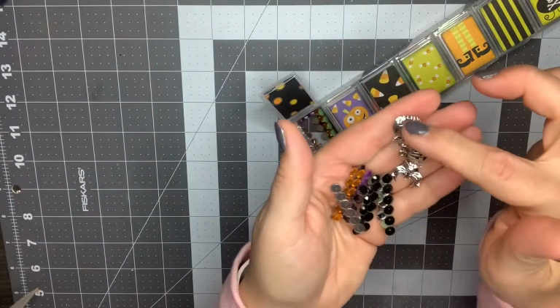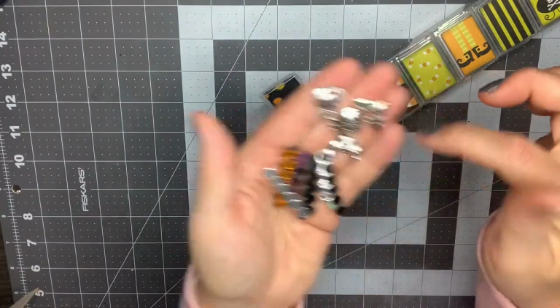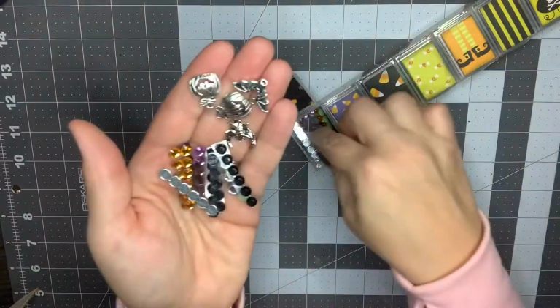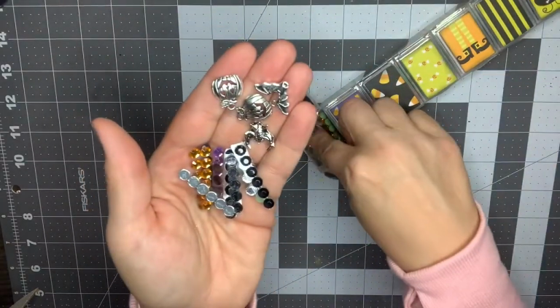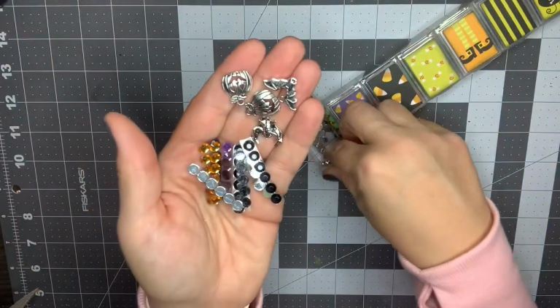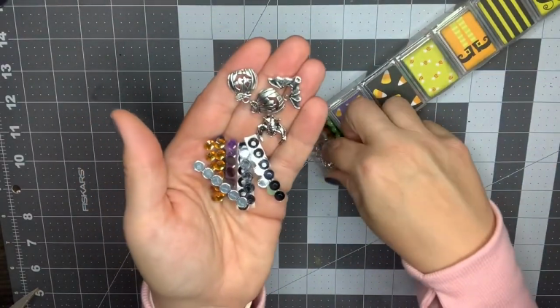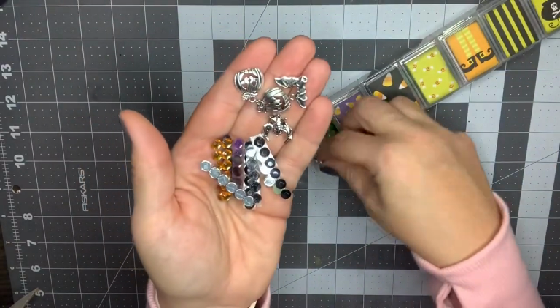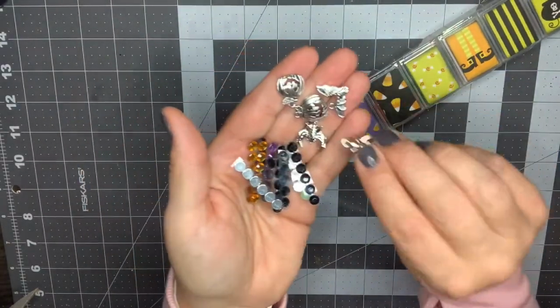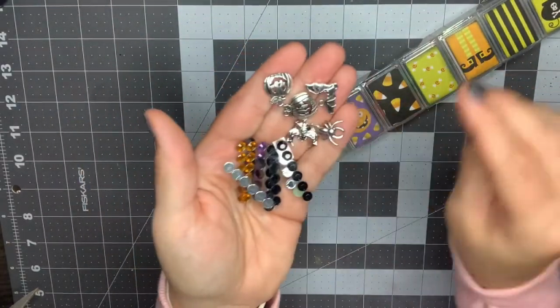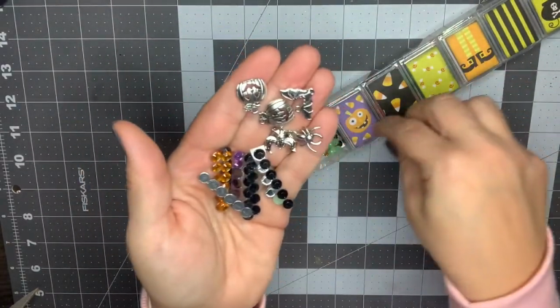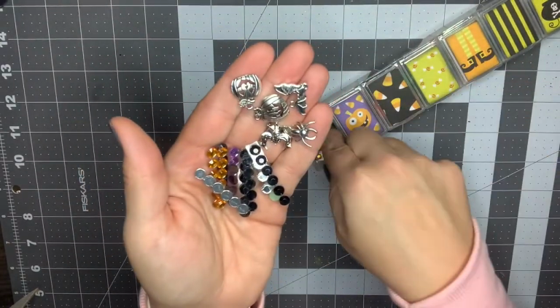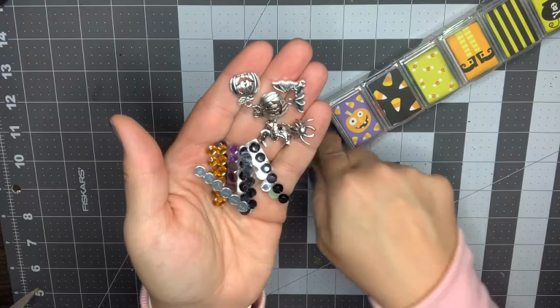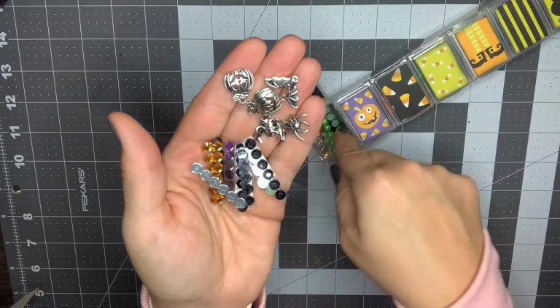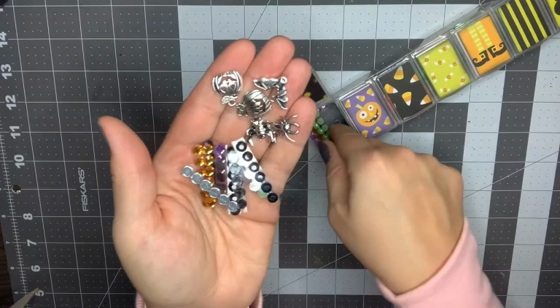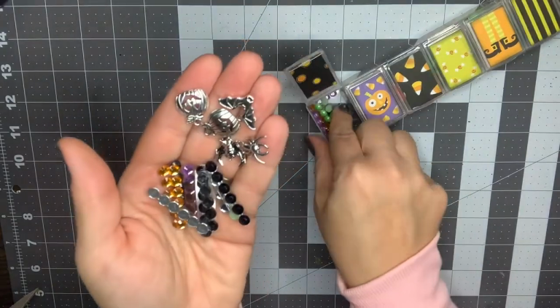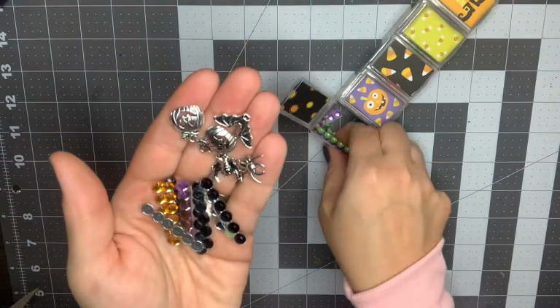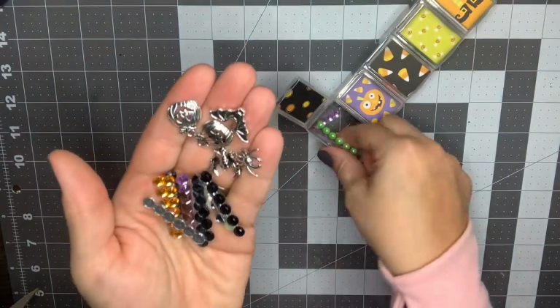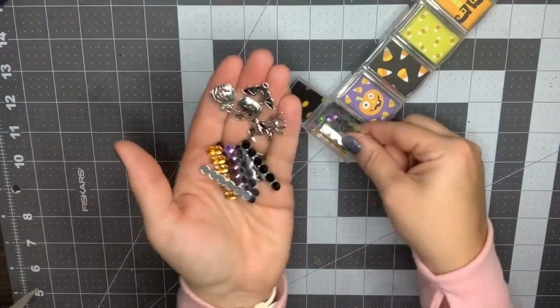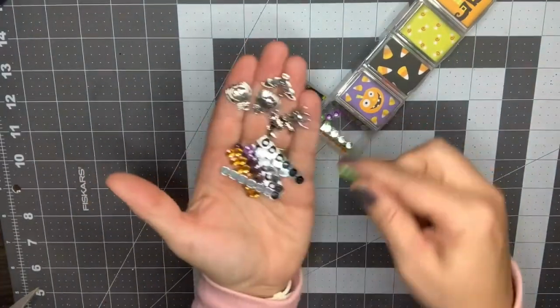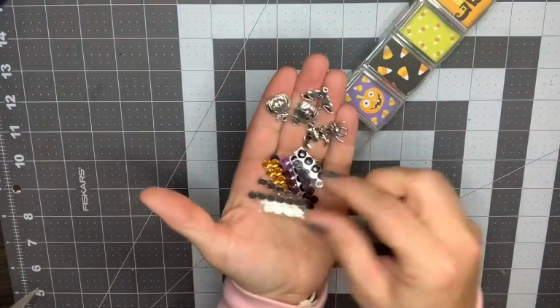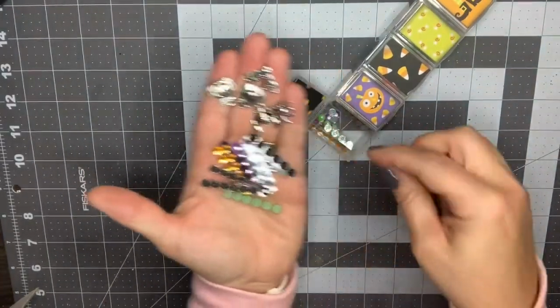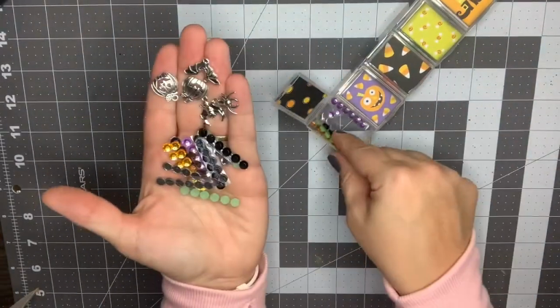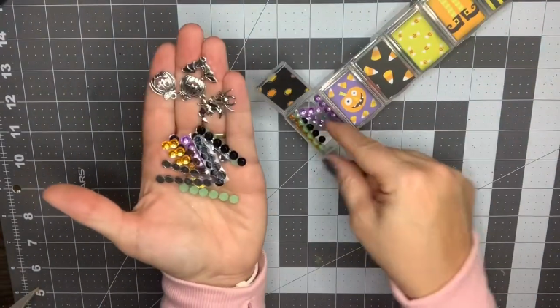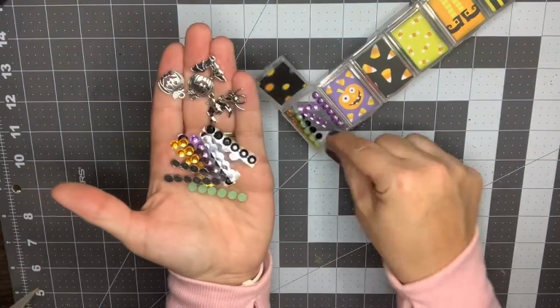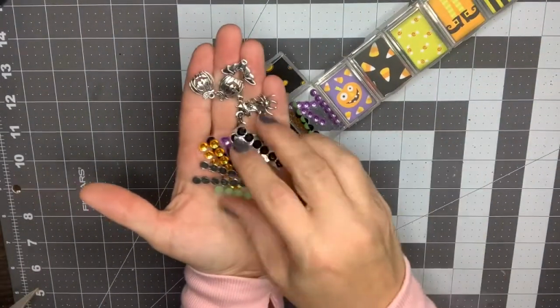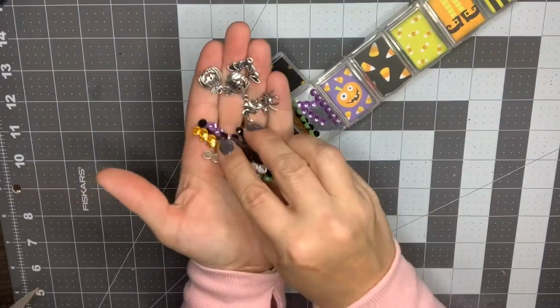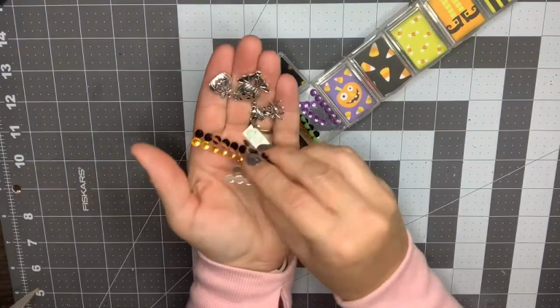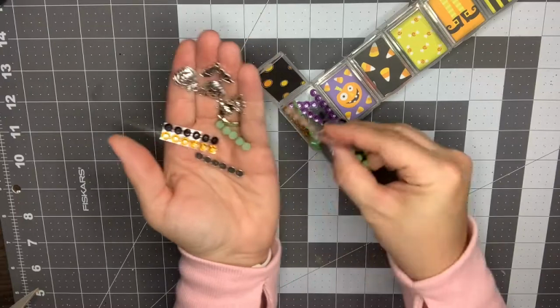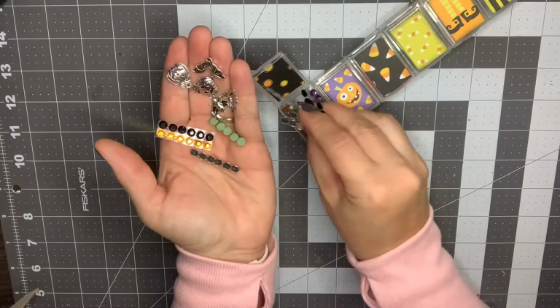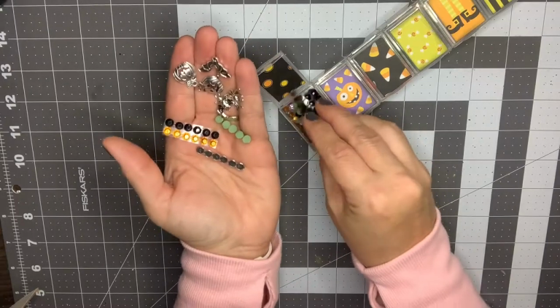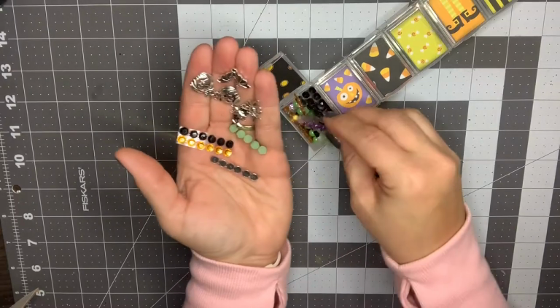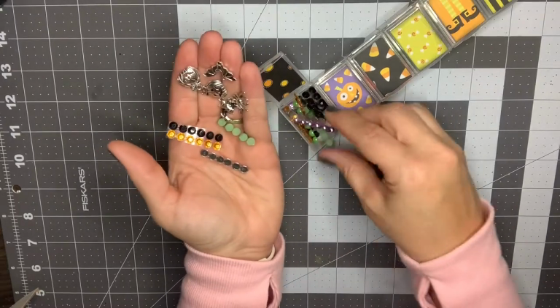I don't have that jack-o-lantern, I really like that. Here's a spider — those are cute. I don't have those charms. And then like I said, these gems in all the coordinating colors — that is super cute.